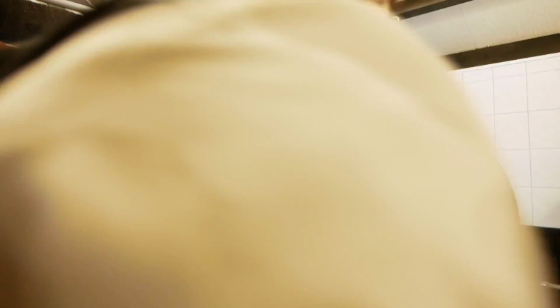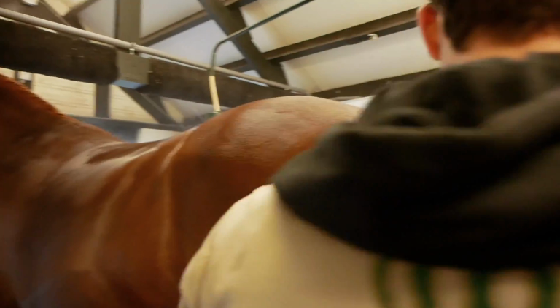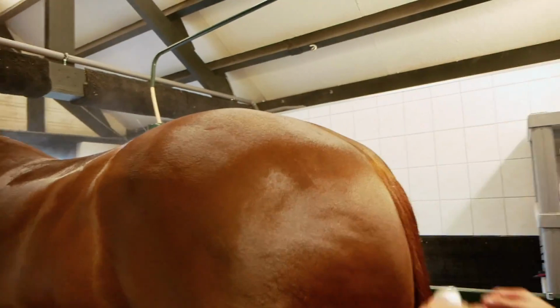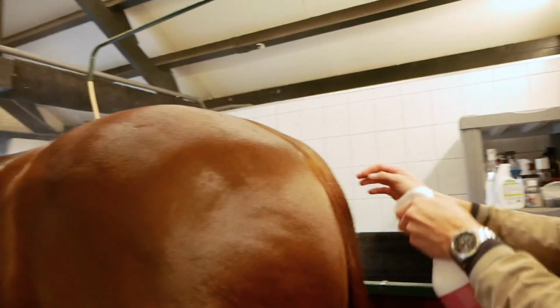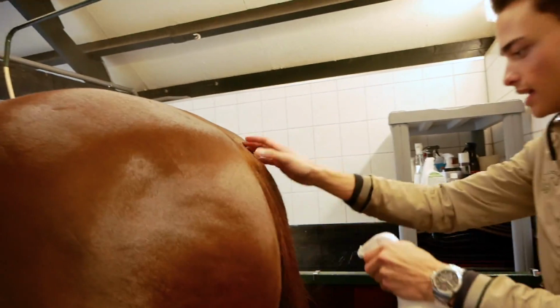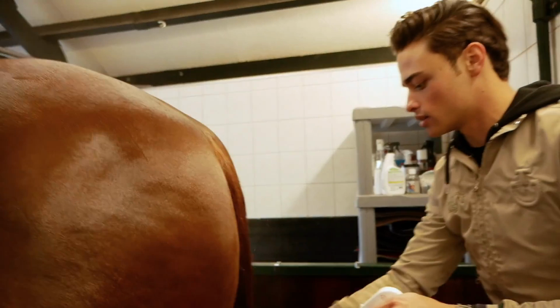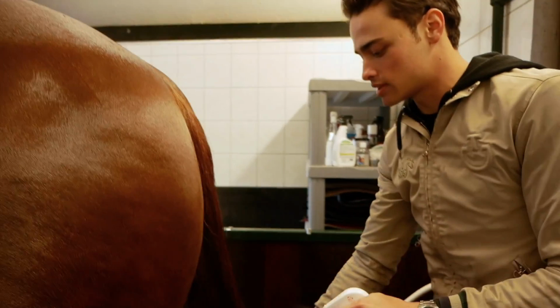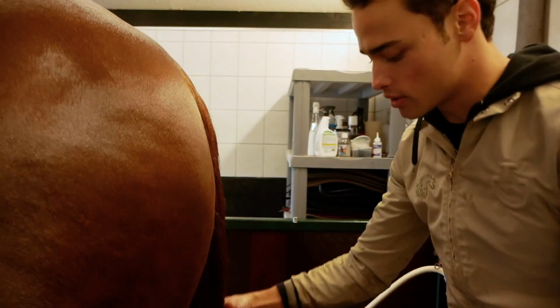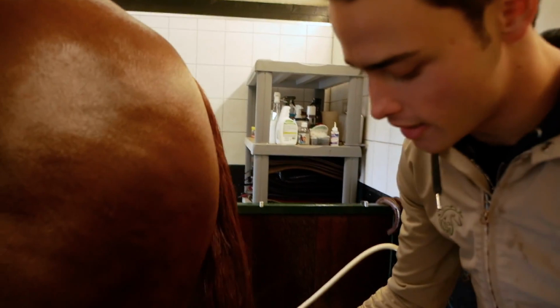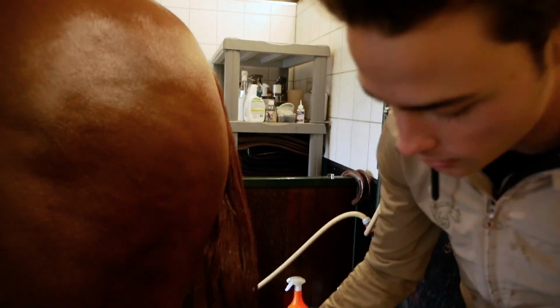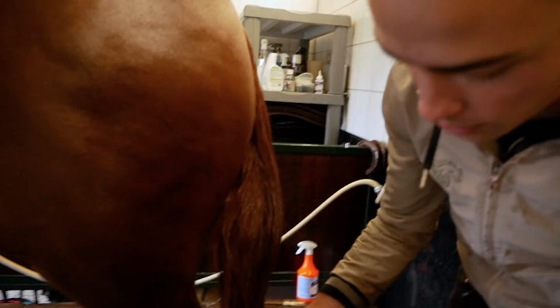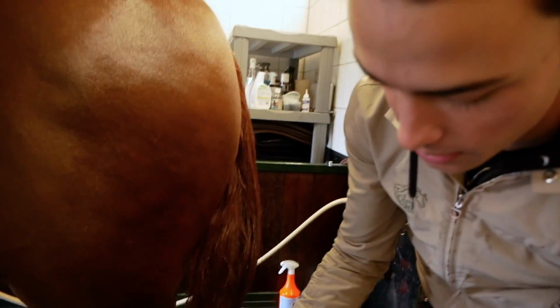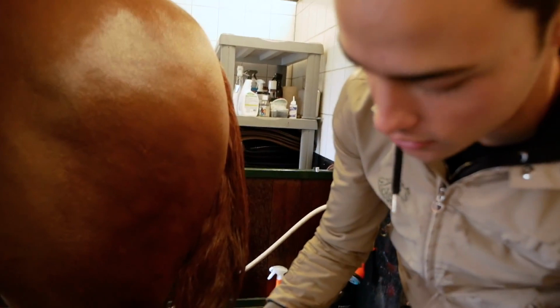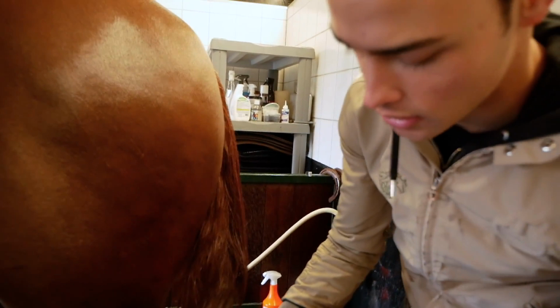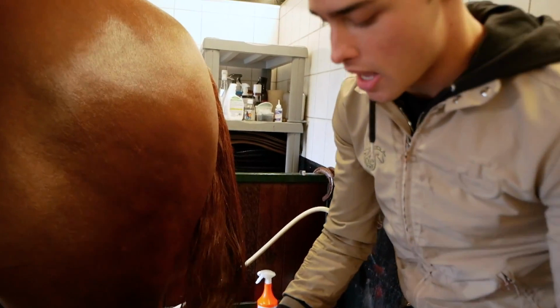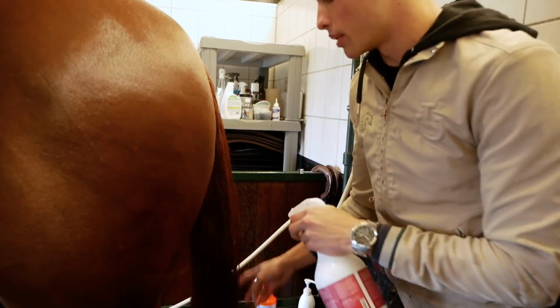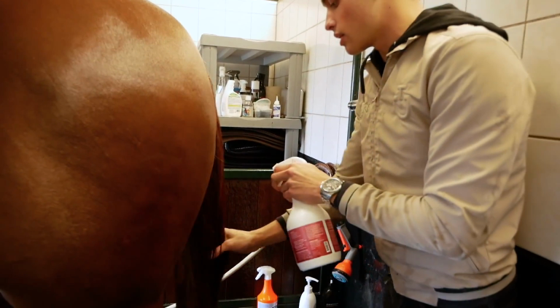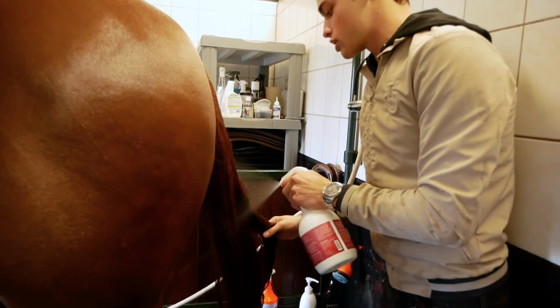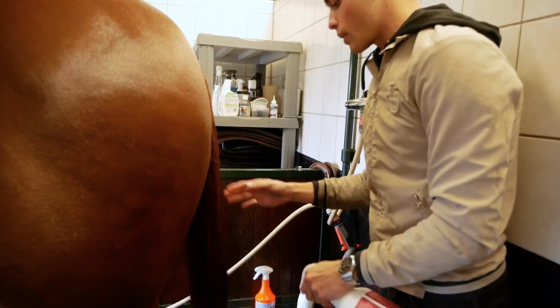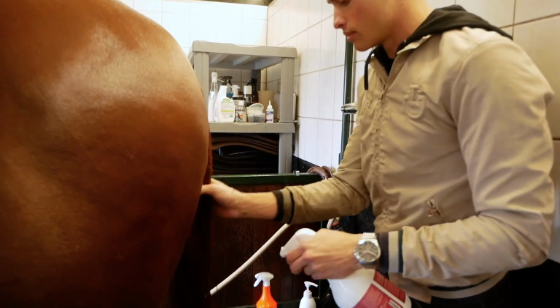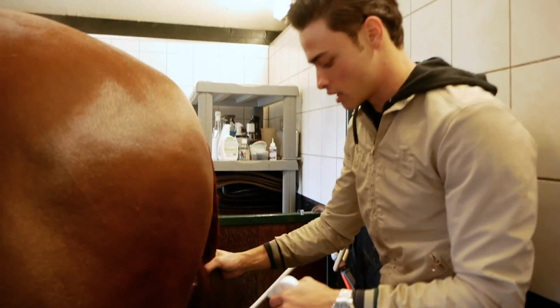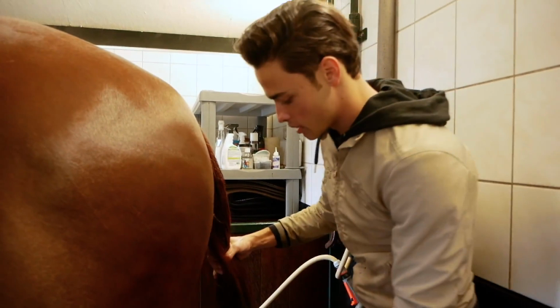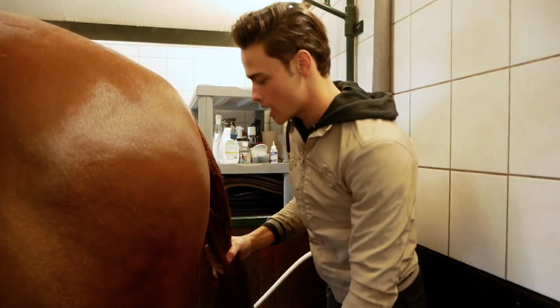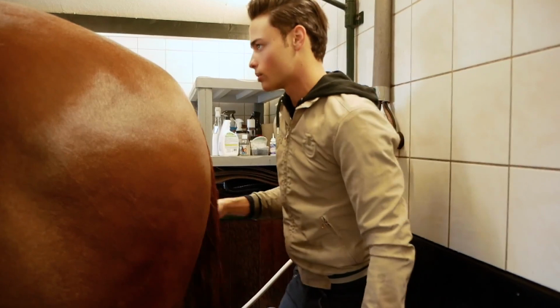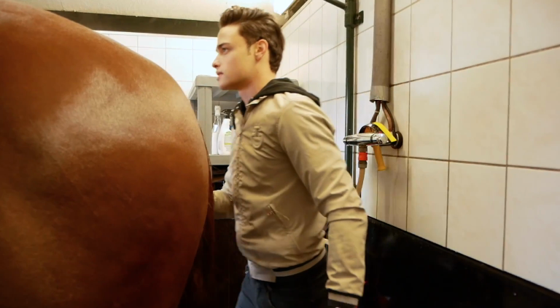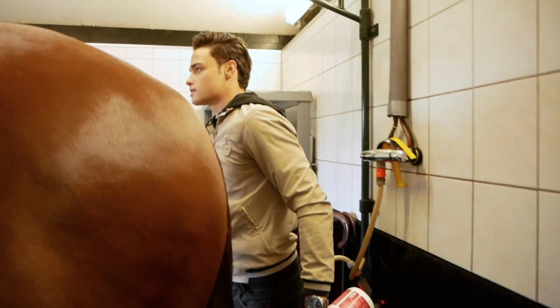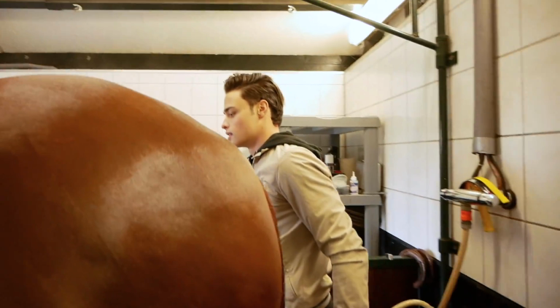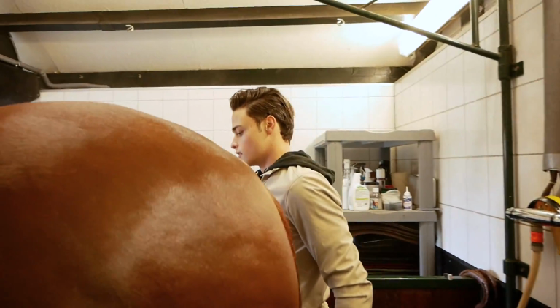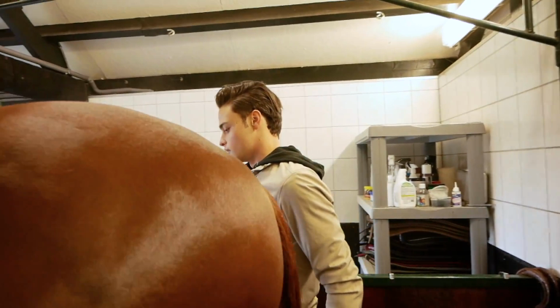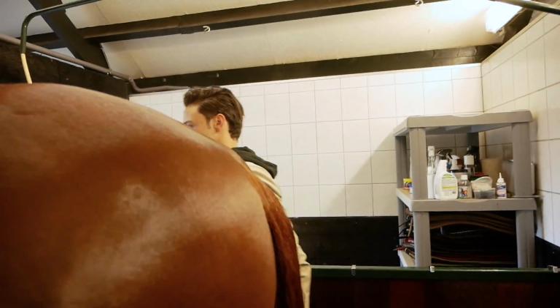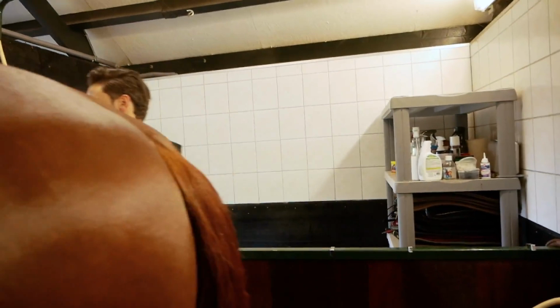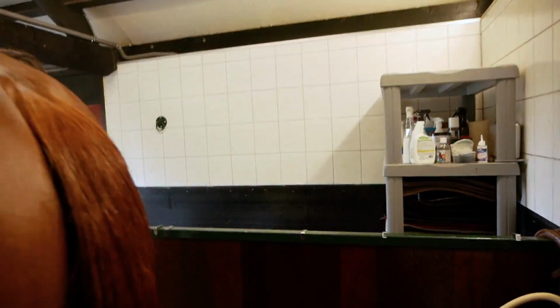And make them extra shiny. It'll detangle the tail, so we're gonna put some in there too, but we're not gonna brush it out wet — we're gonna brush it out once it's all dry.